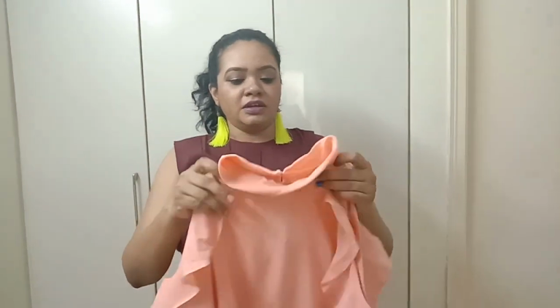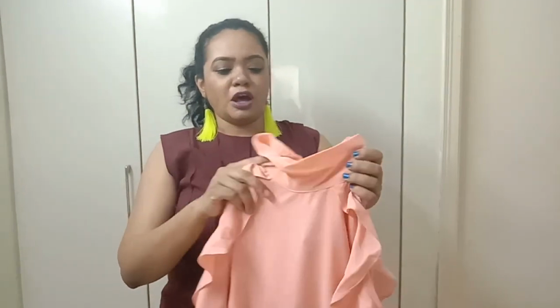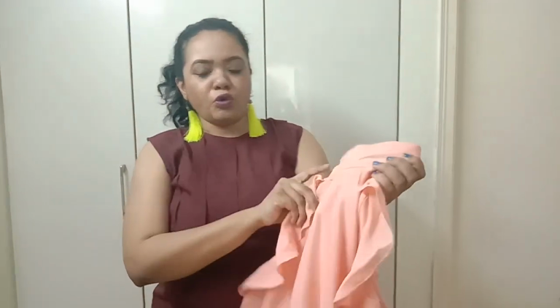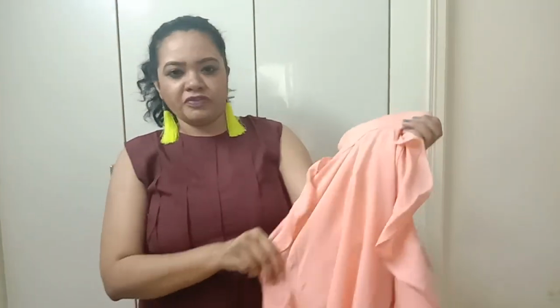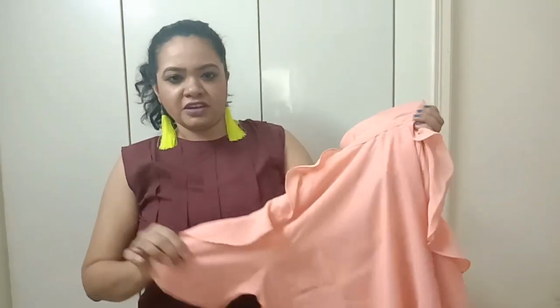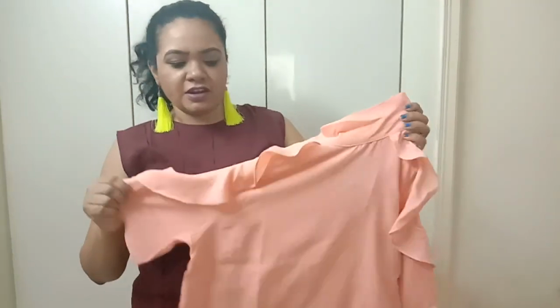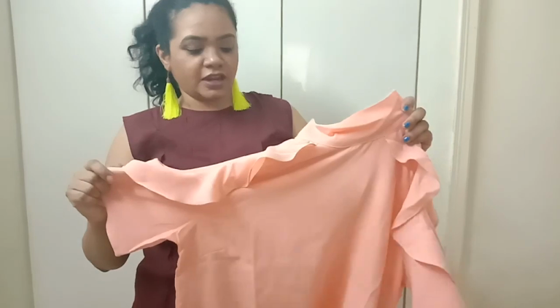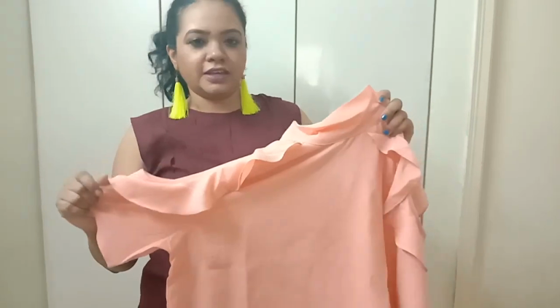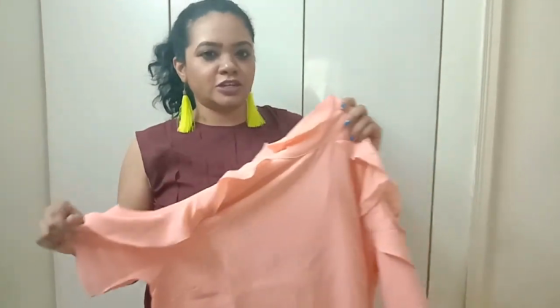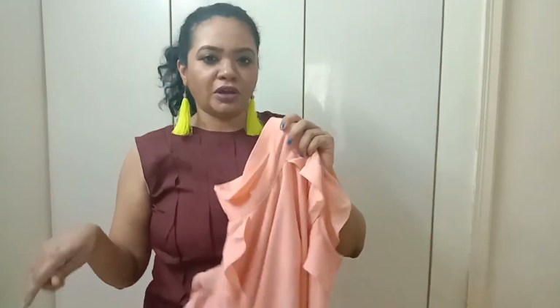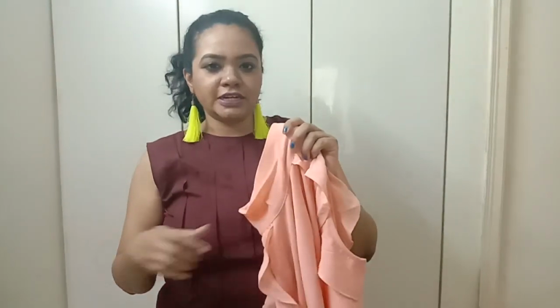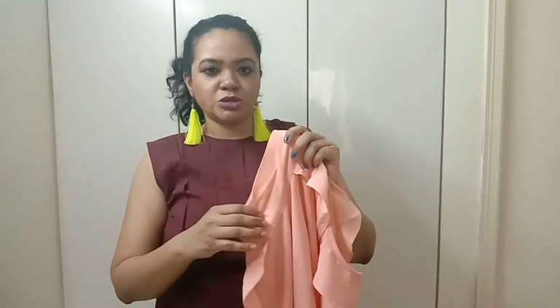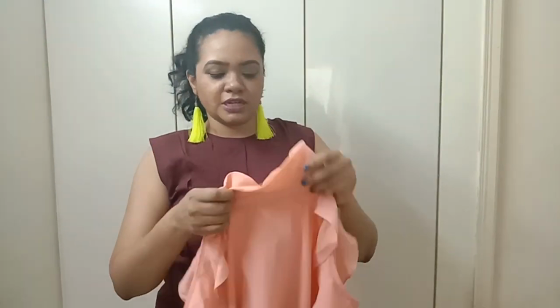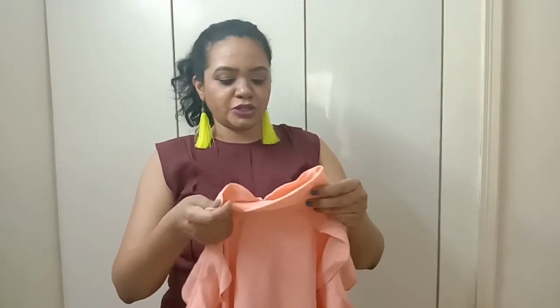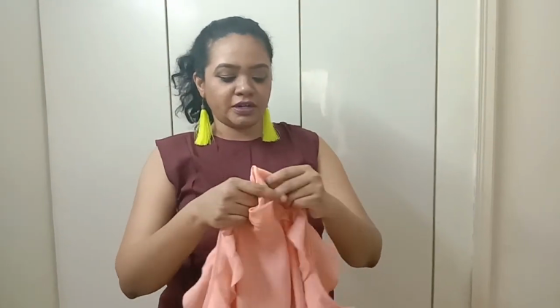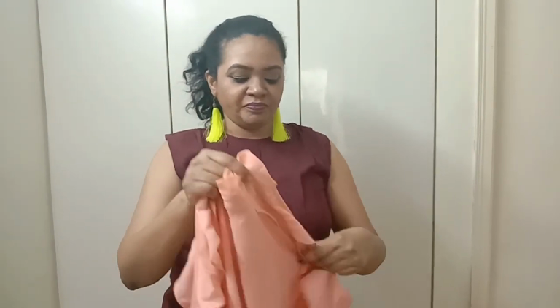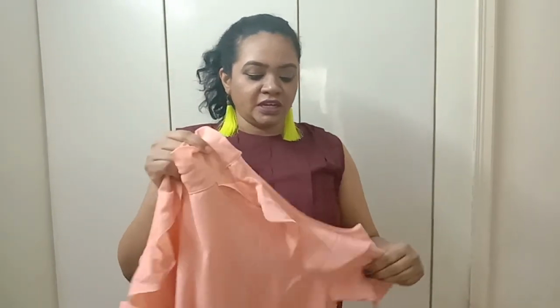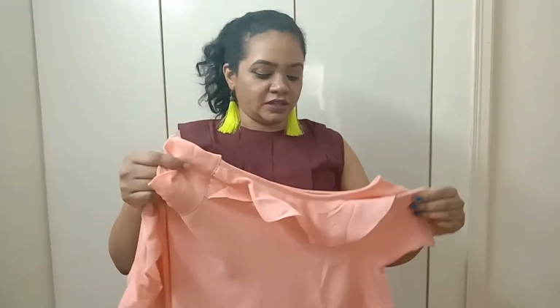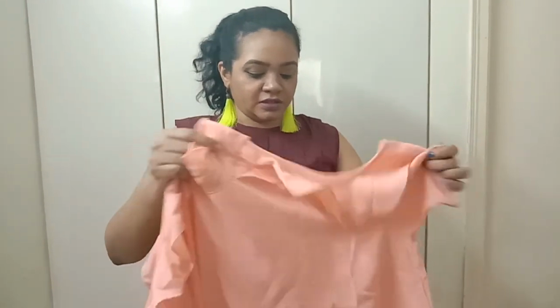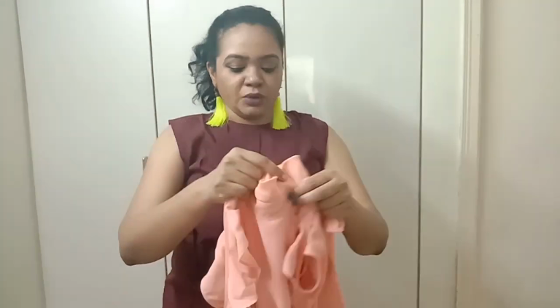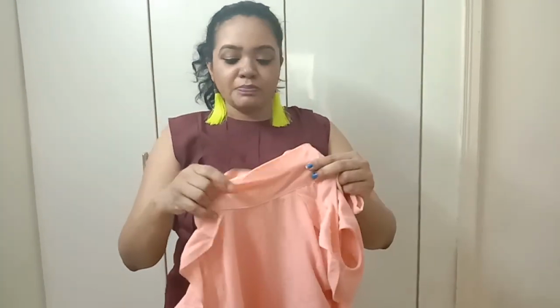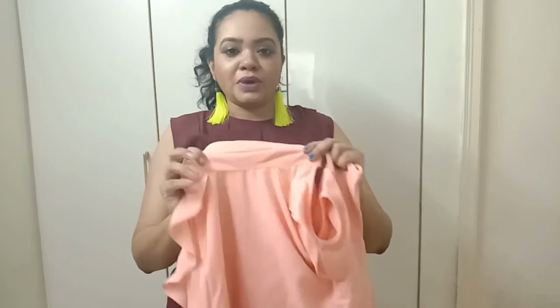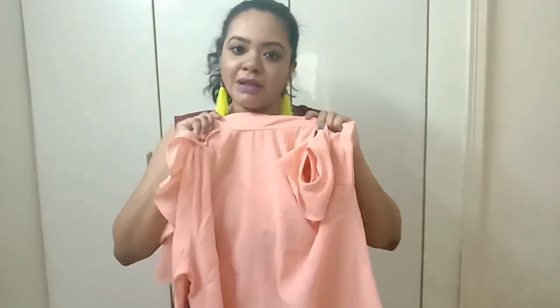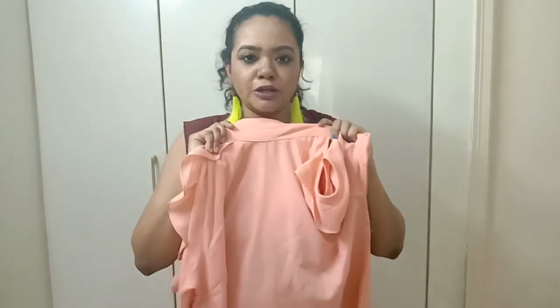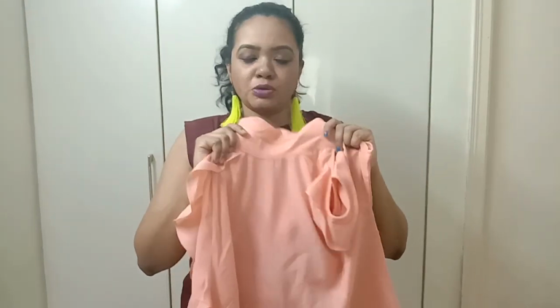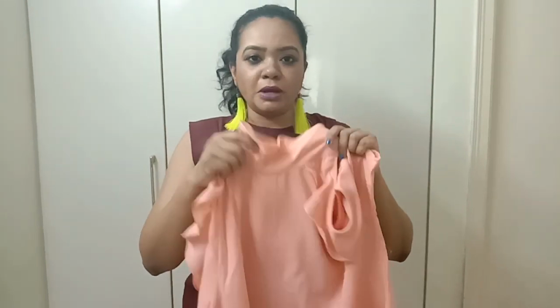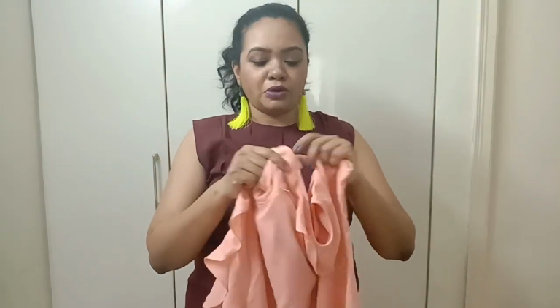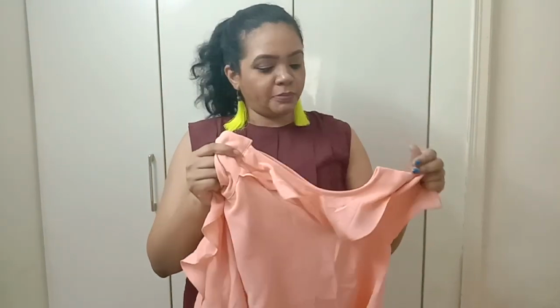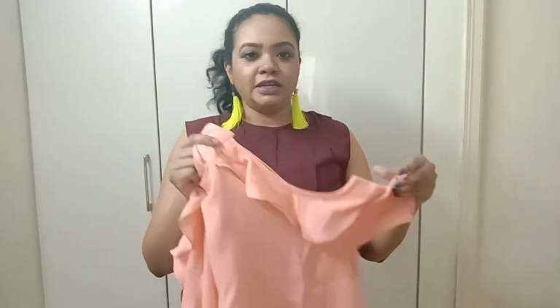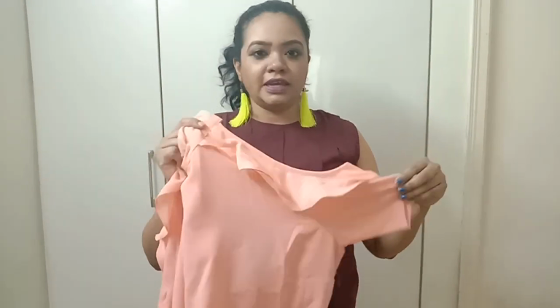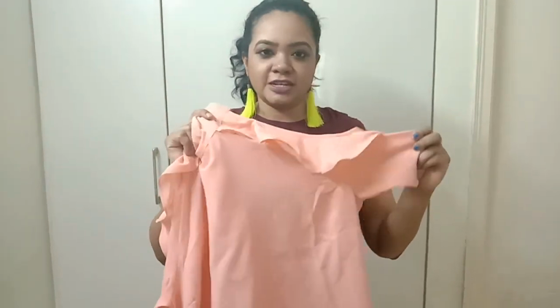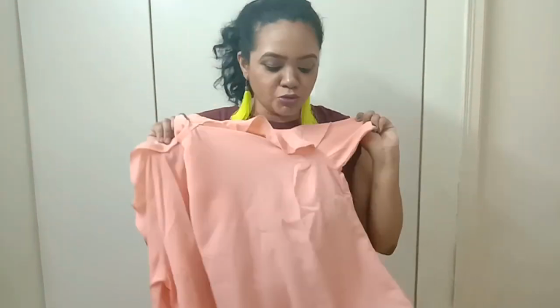I am looking for around 455 hundred. I am going to mention the exact number in the description box. The white pants are actually very beautiful.